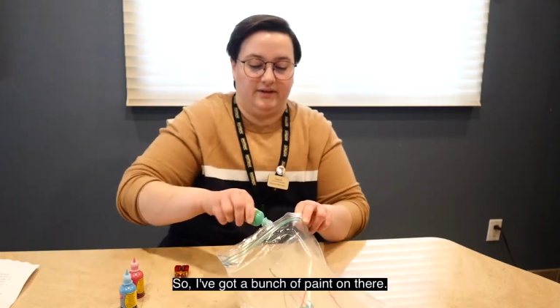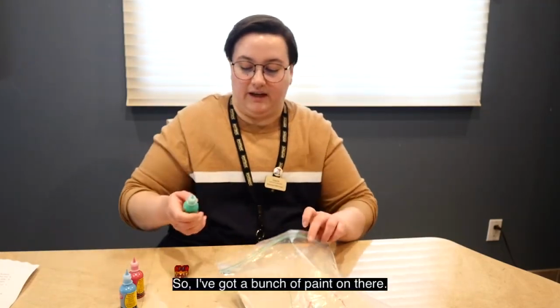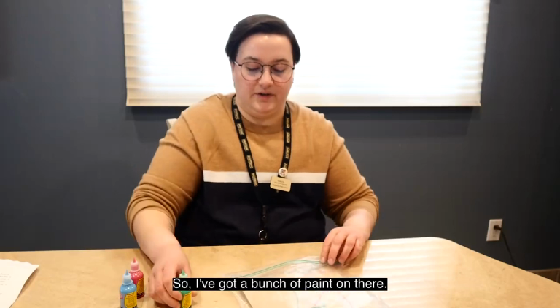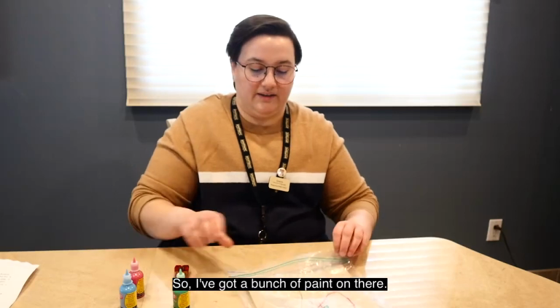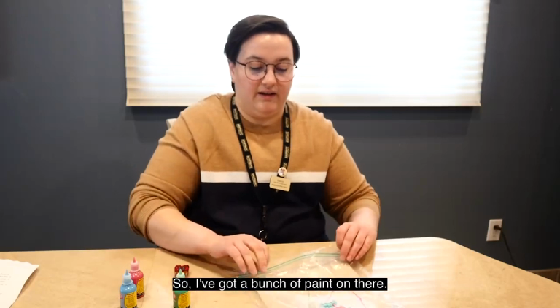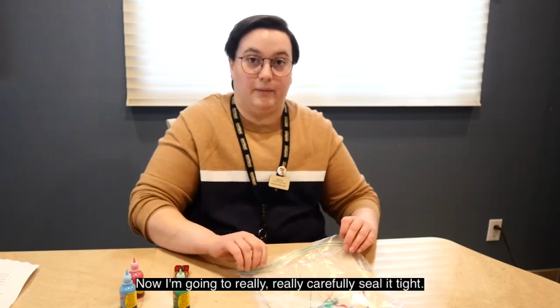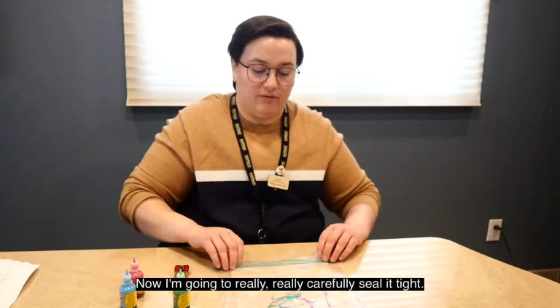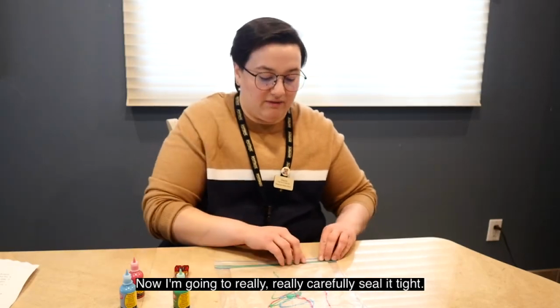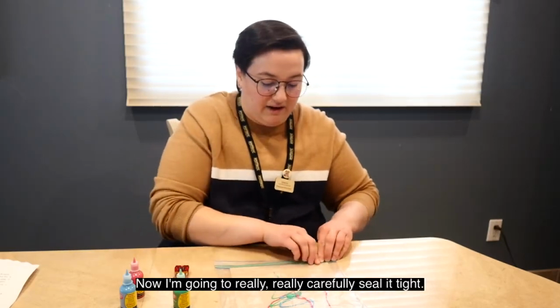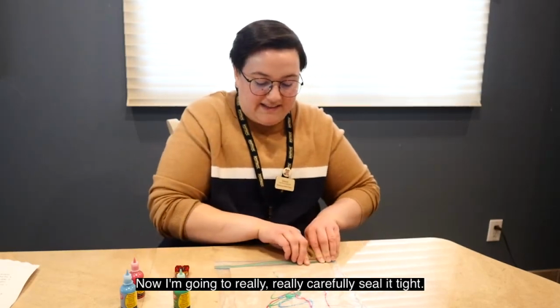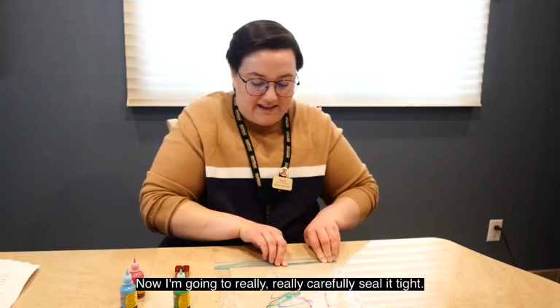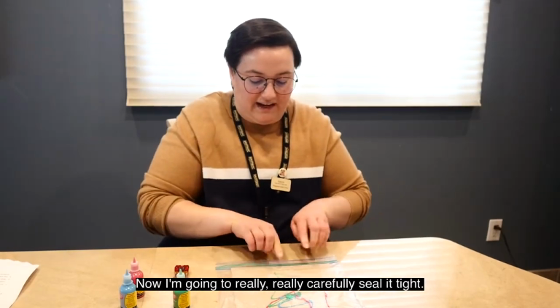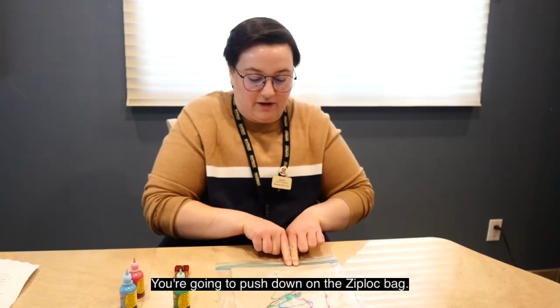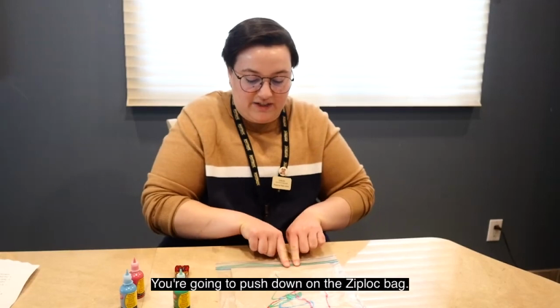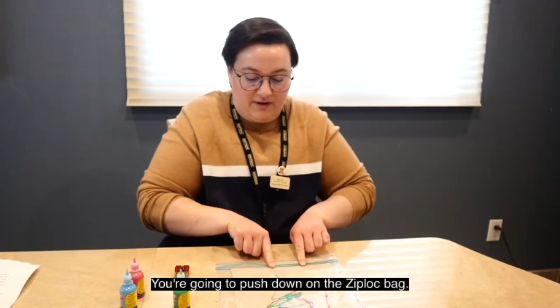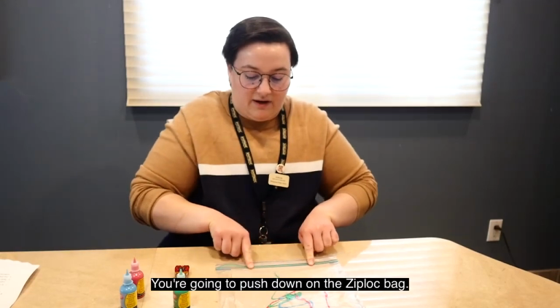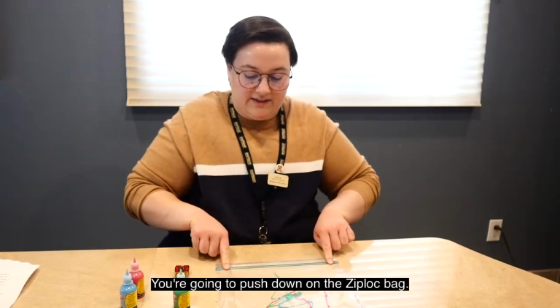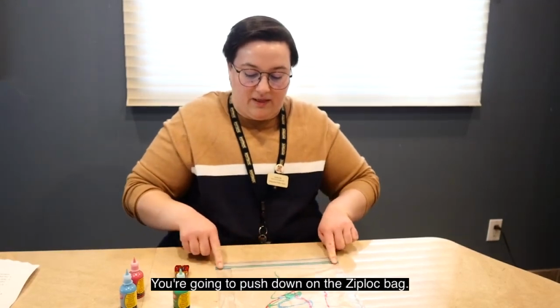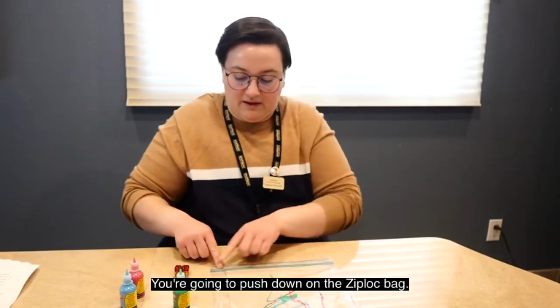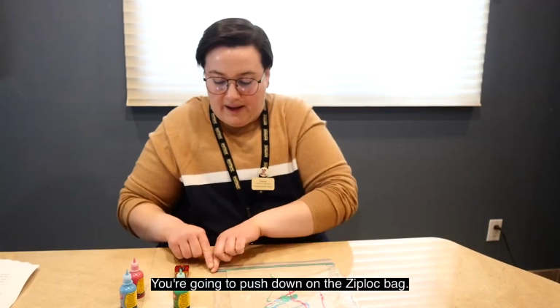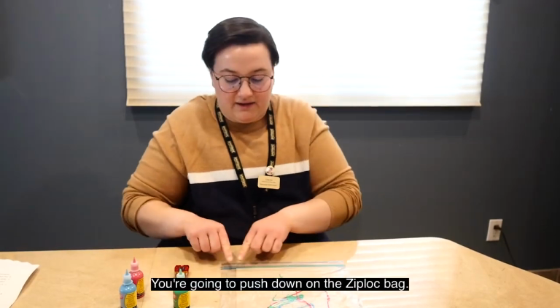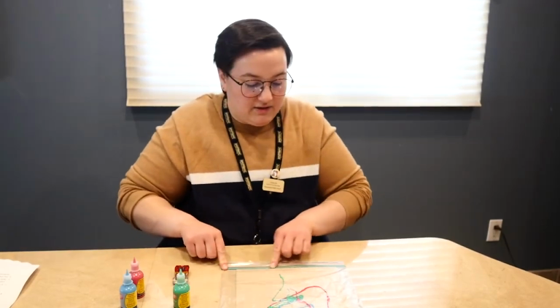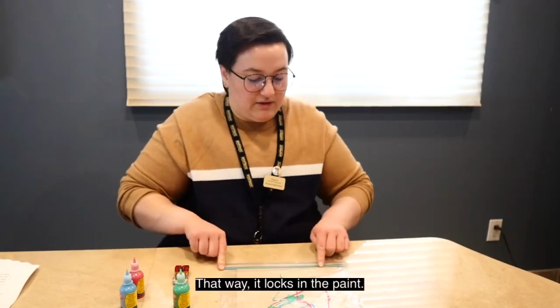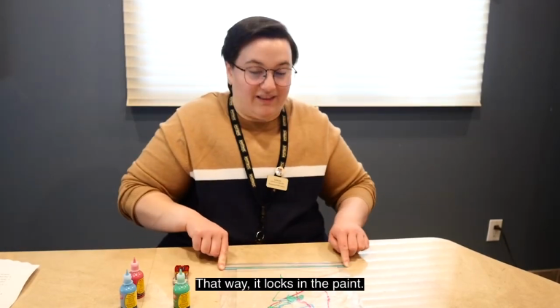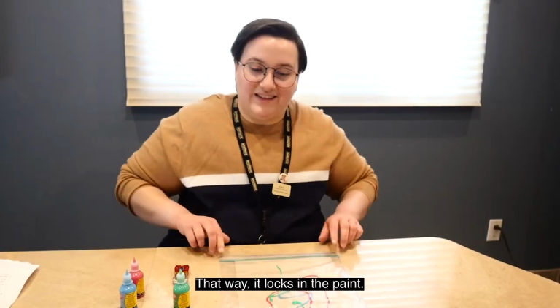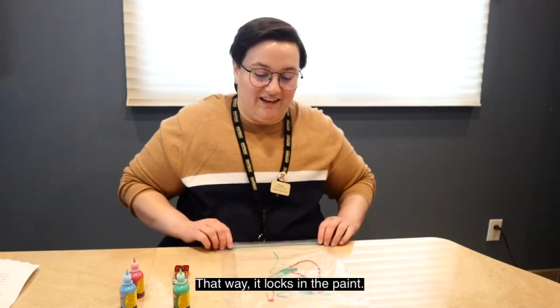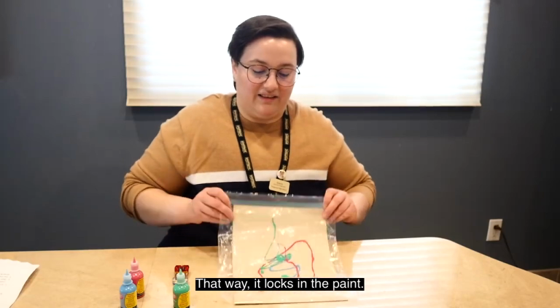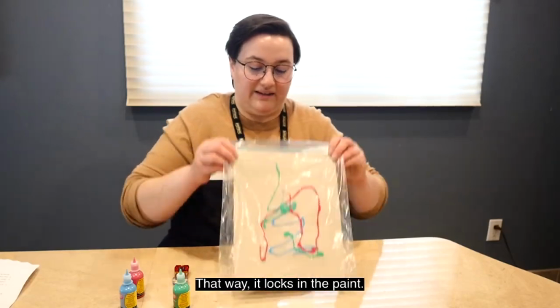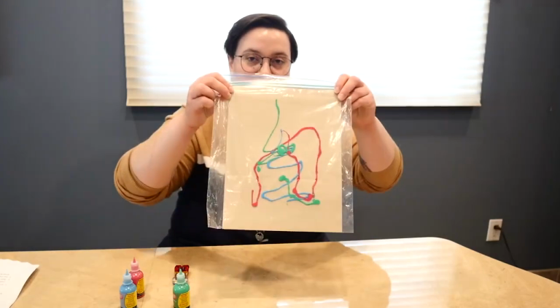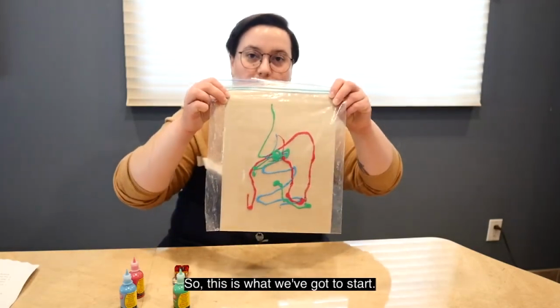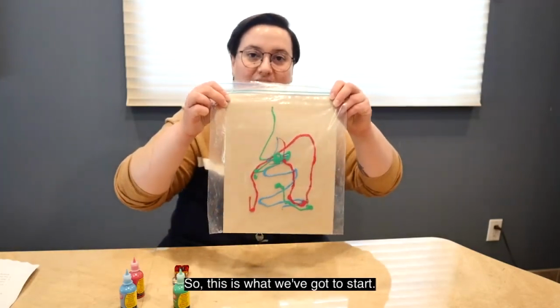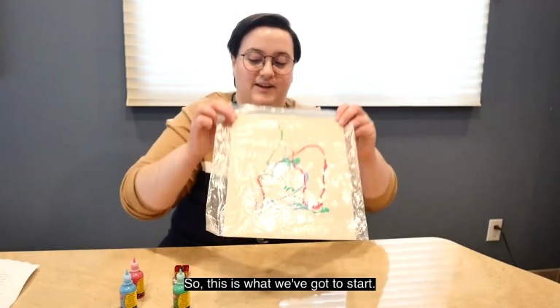So I've got a bunch of paint on there. Now I'm gonna really, really carefully seal it tight. I'm gonna push down on the Ziploc bag so that way it locks in the paint. So this is what we've got to start.